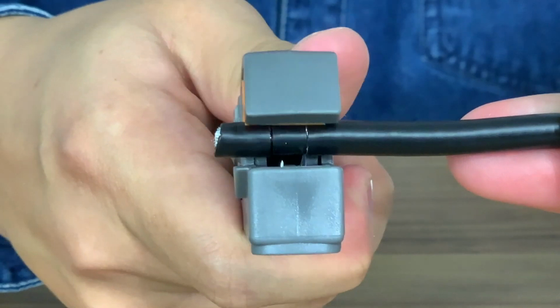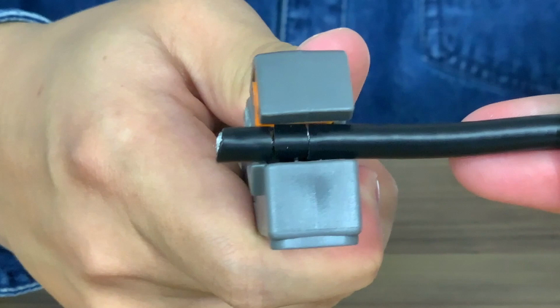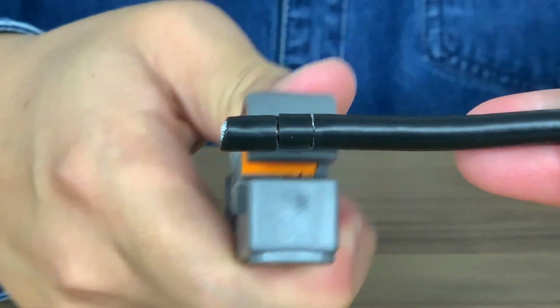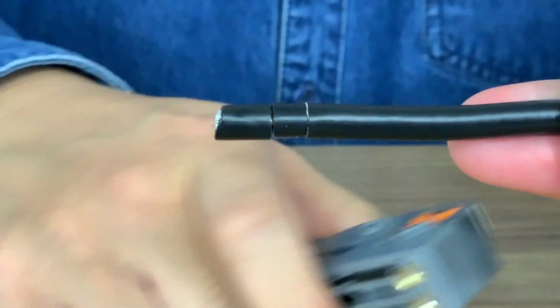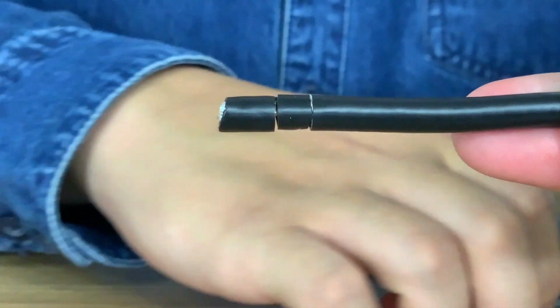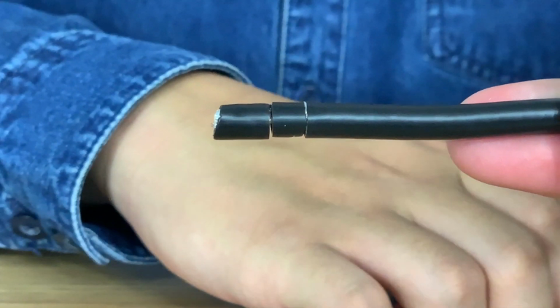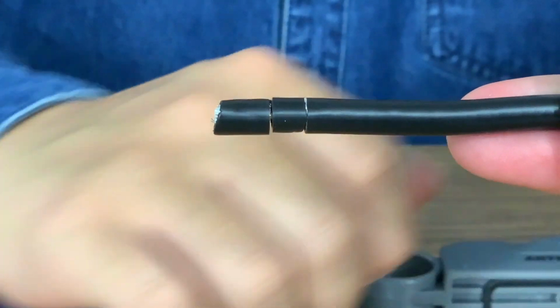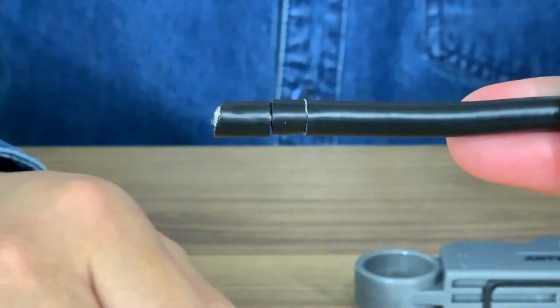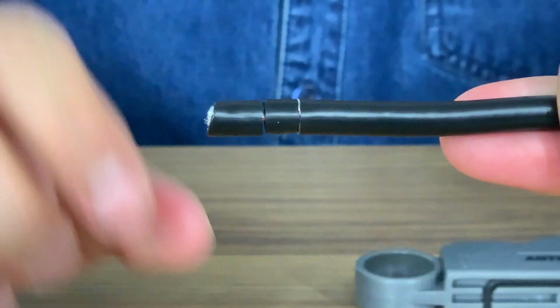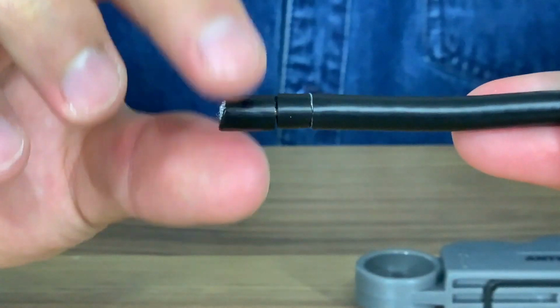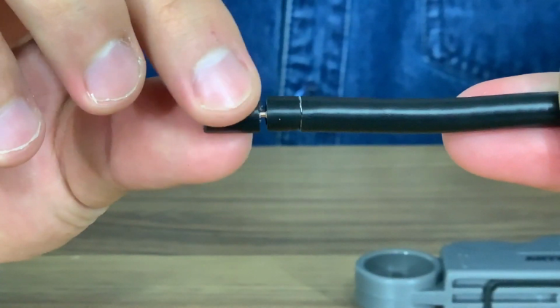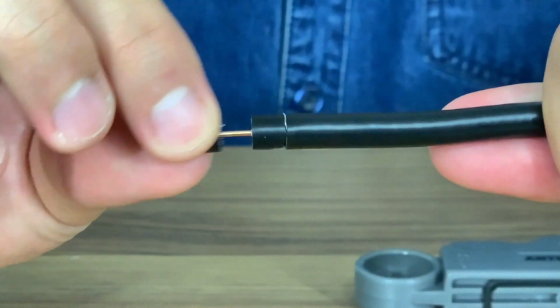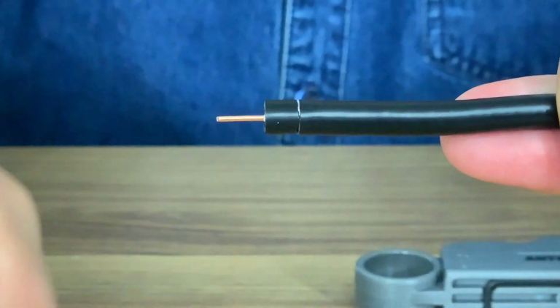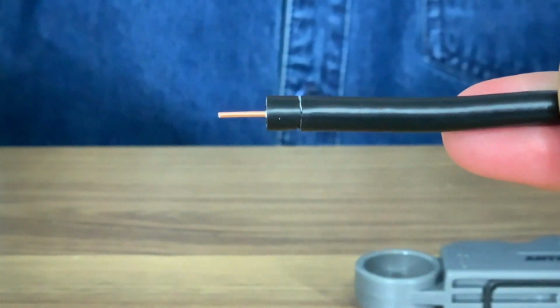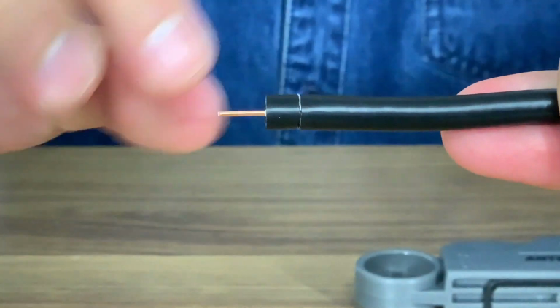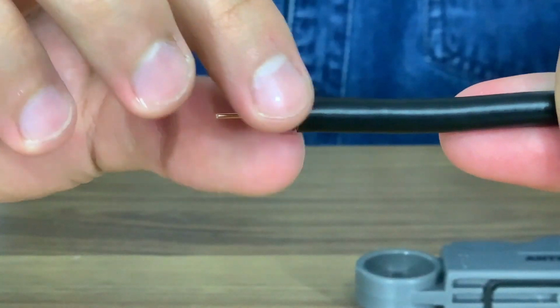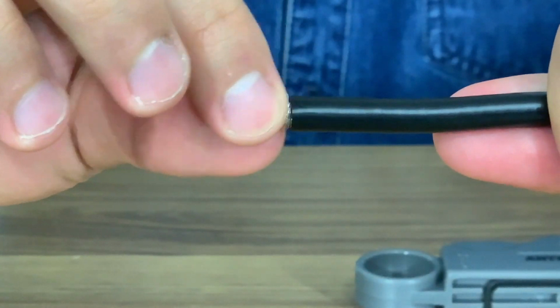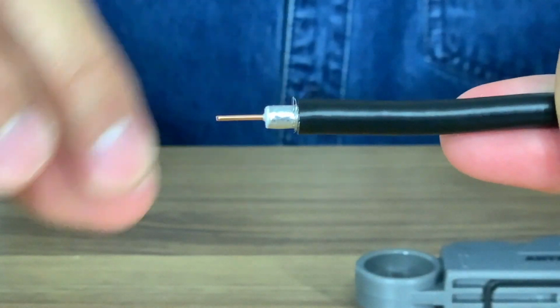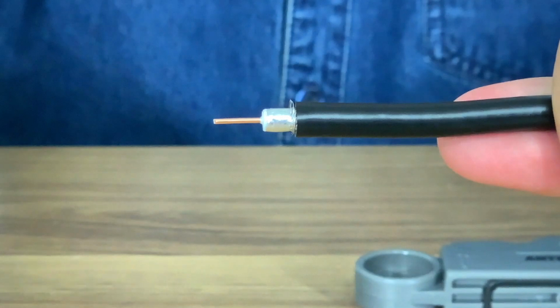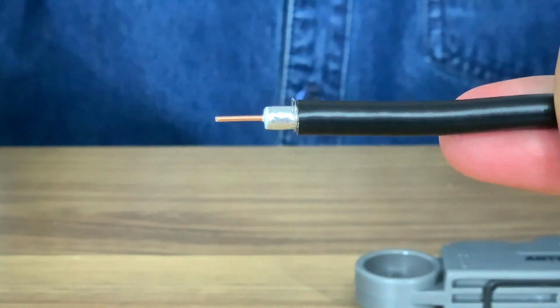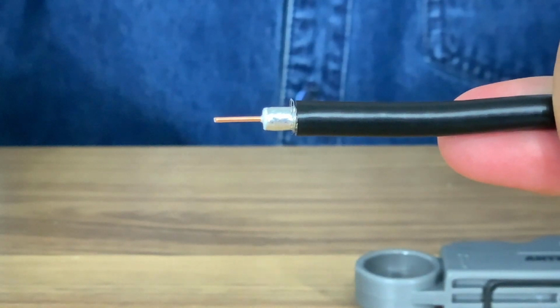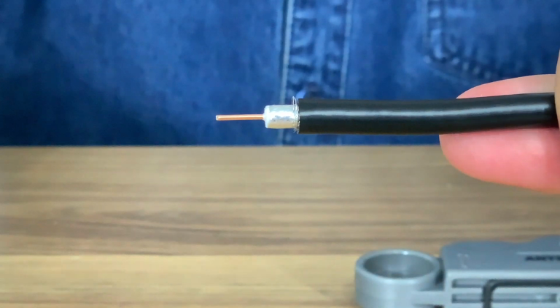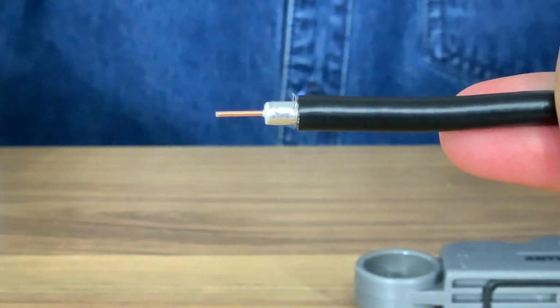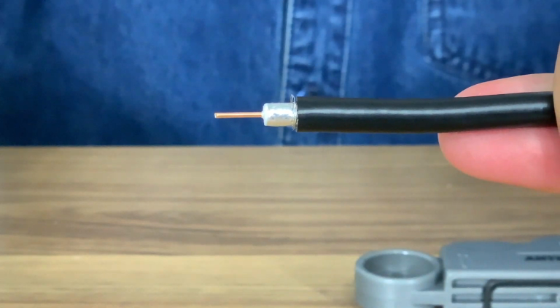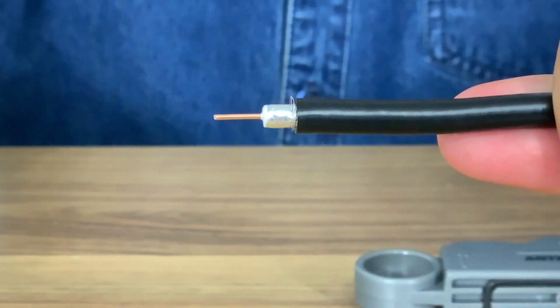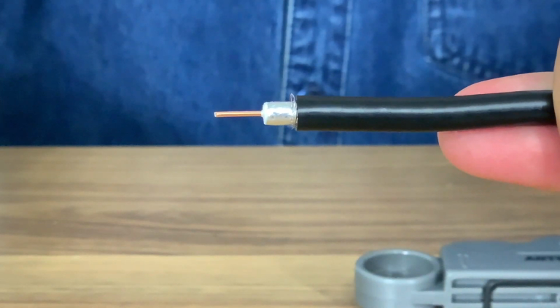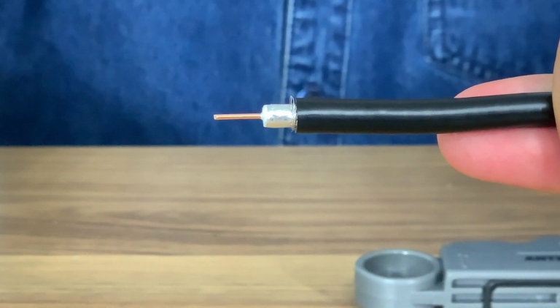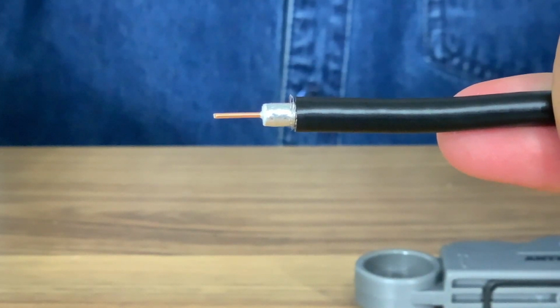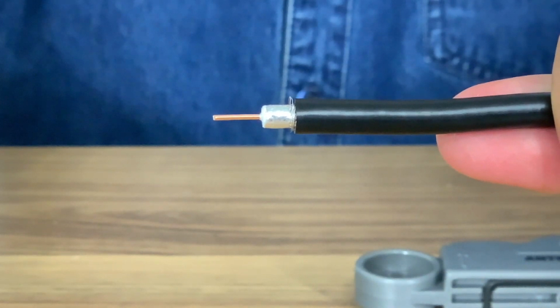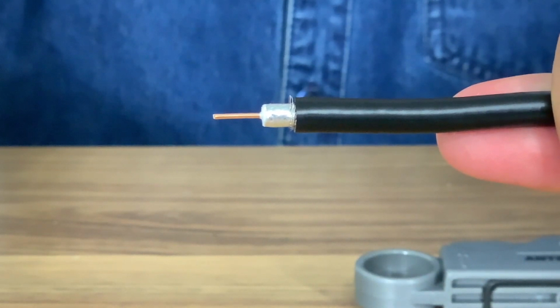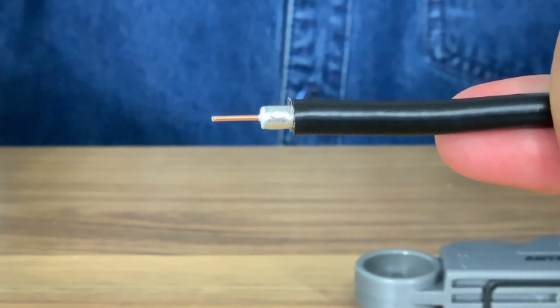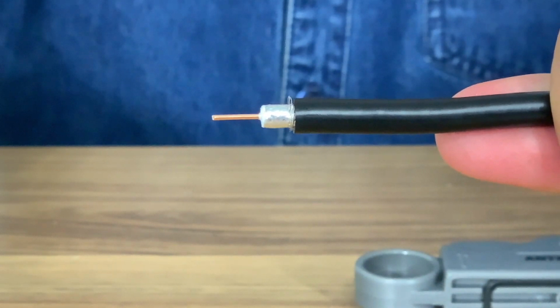When you remove the tool you should find two cuts. Pull the sections of PVC off to reveal the core conductor, the braiding and the aluminium shielding.